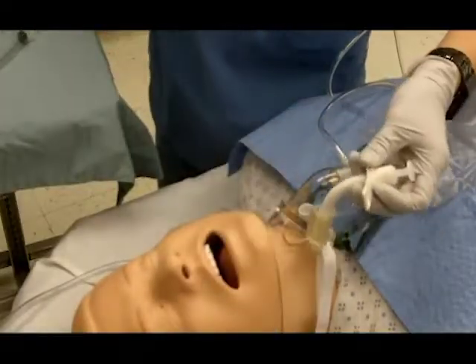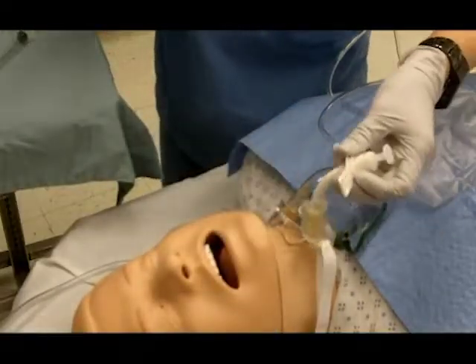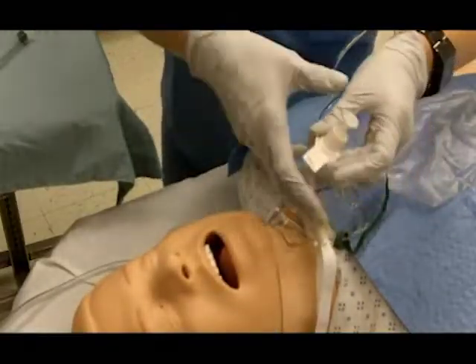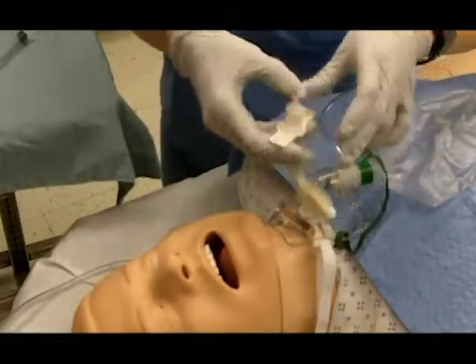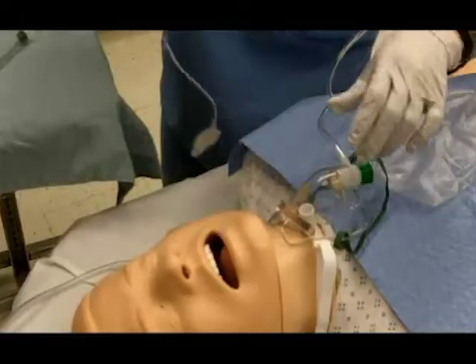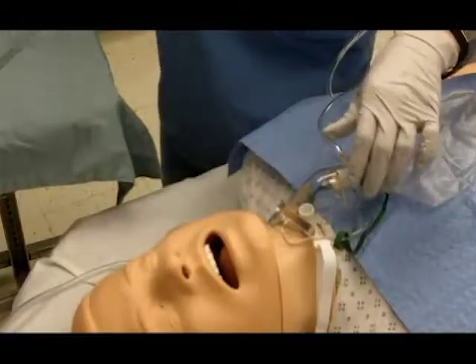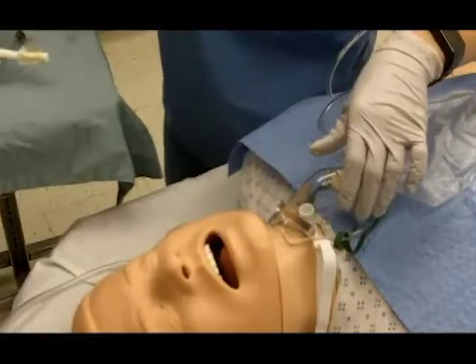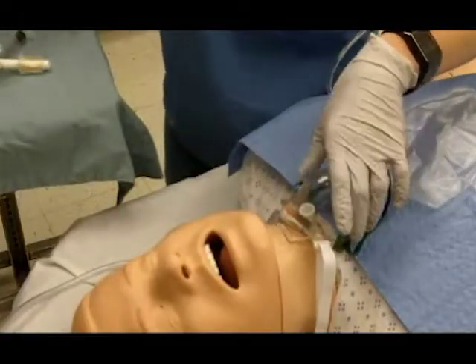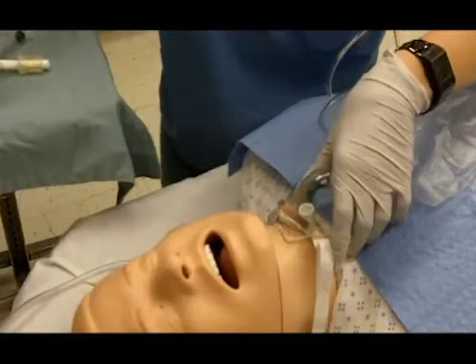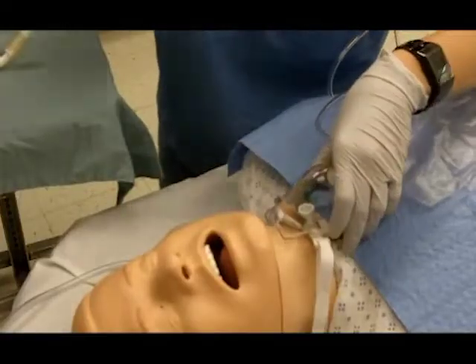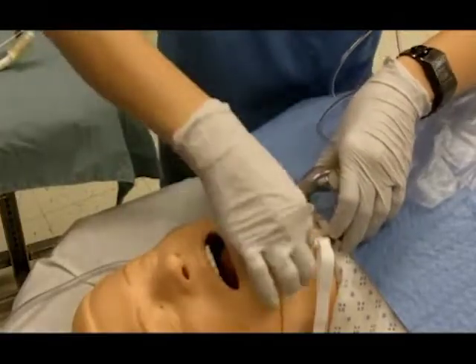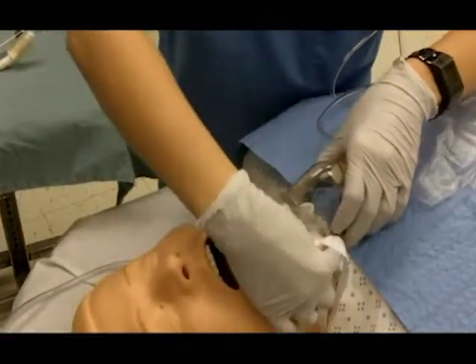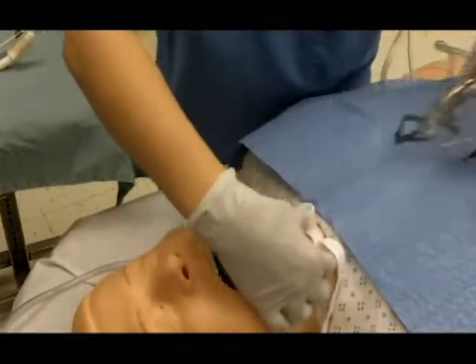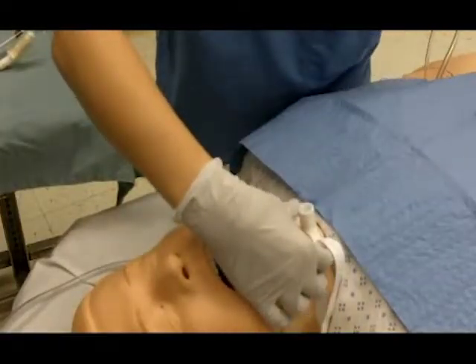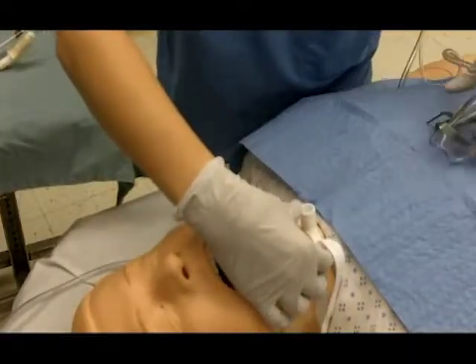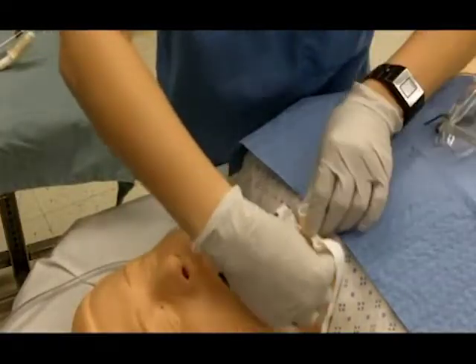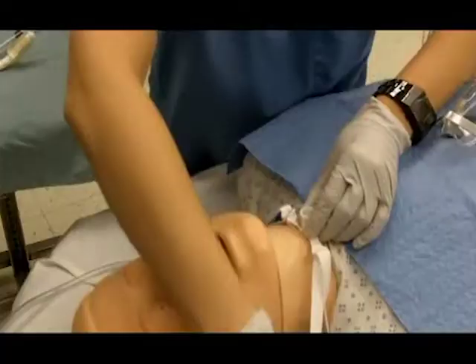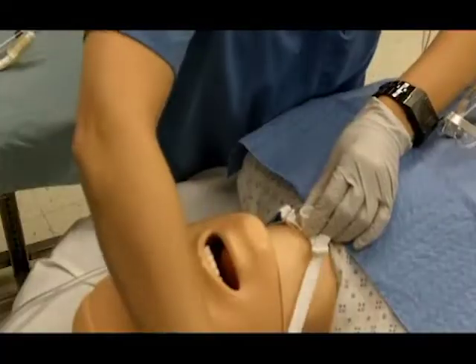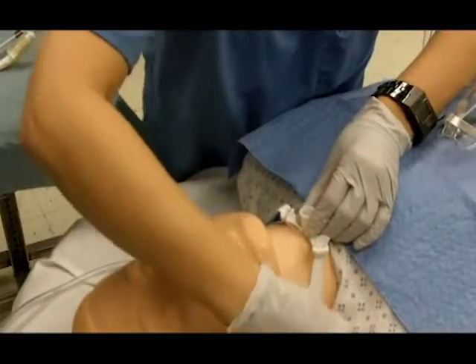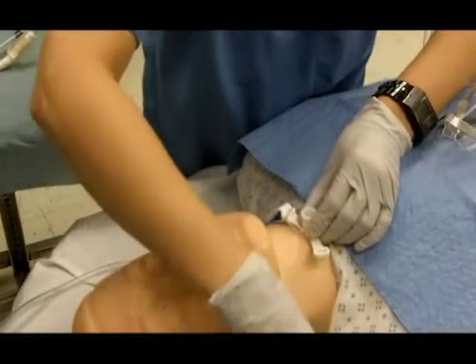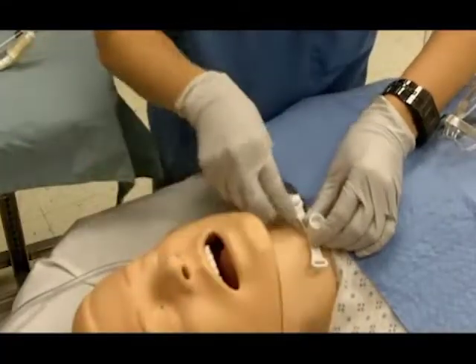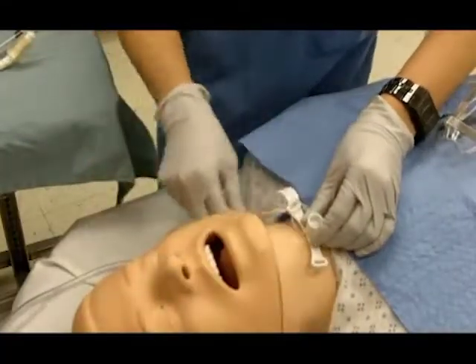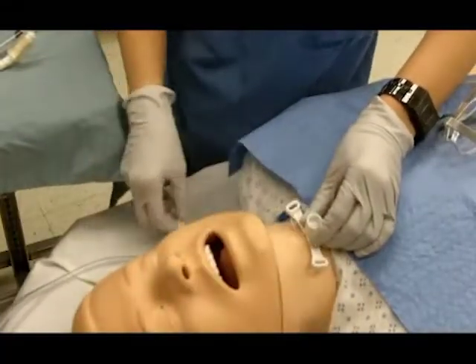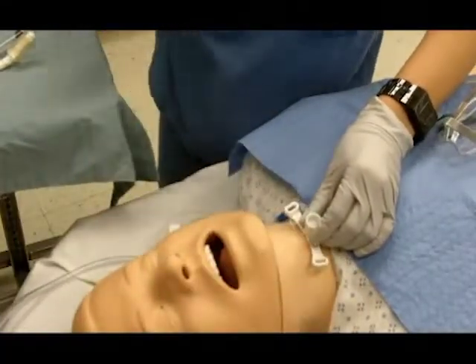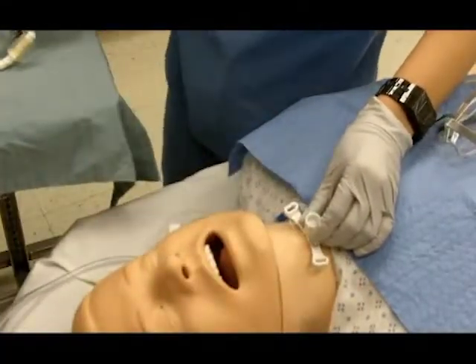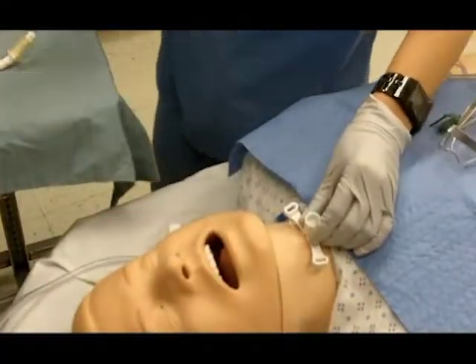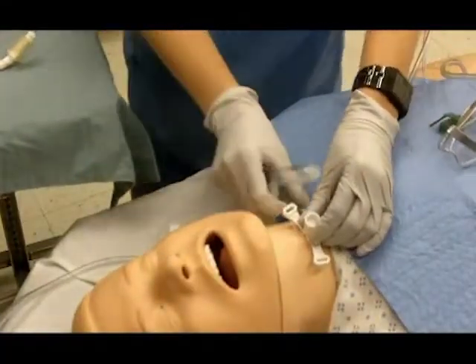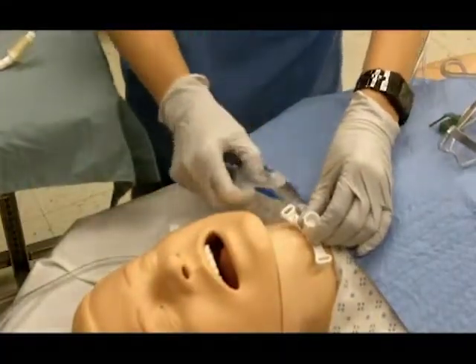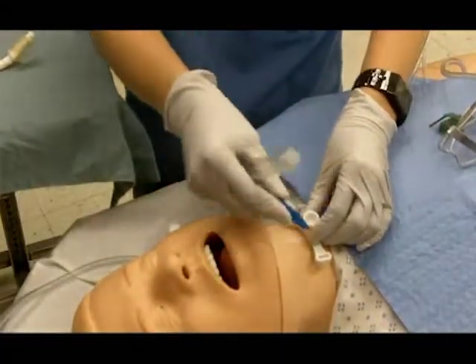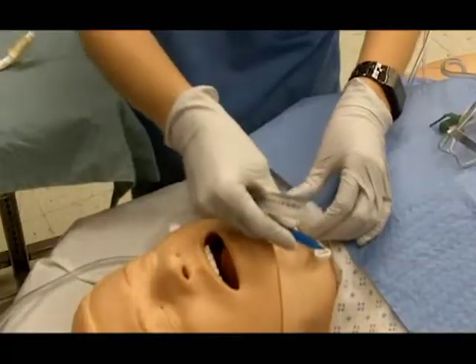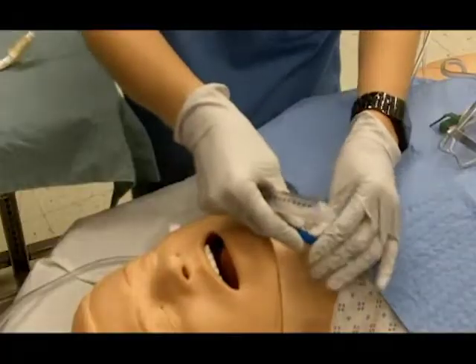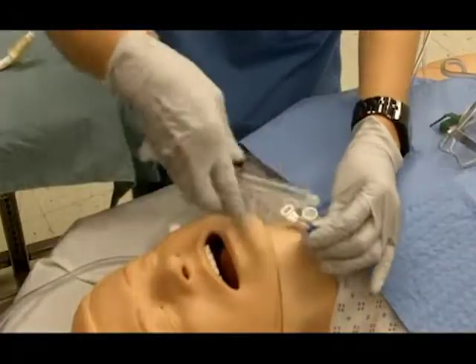Remove the old trach, ties, and sutures while stabilizing the intact tube. Deflate the cuff and suction the intact tube.